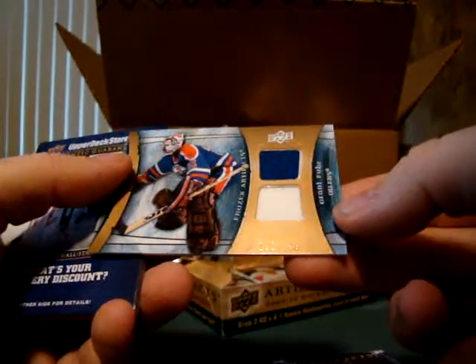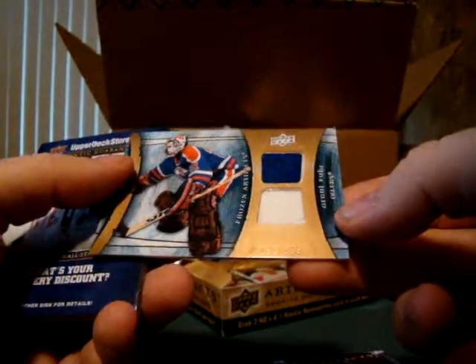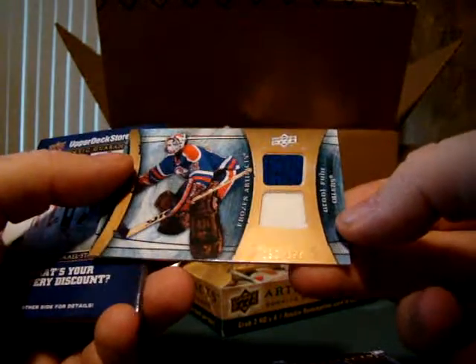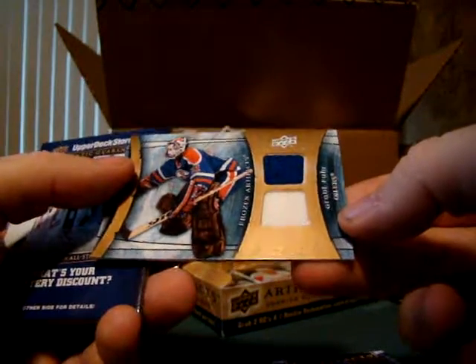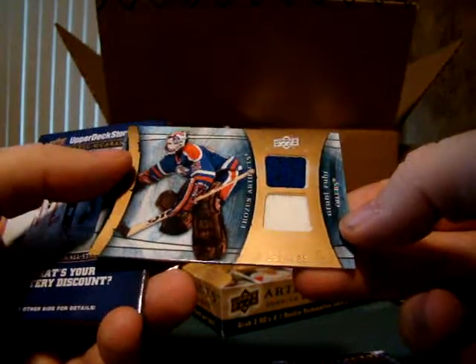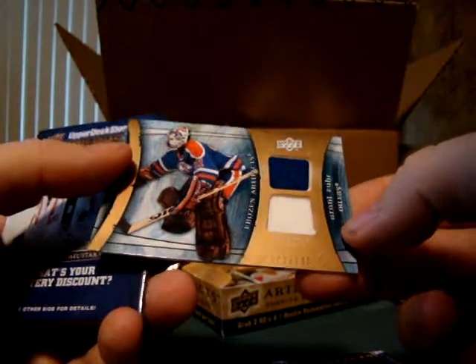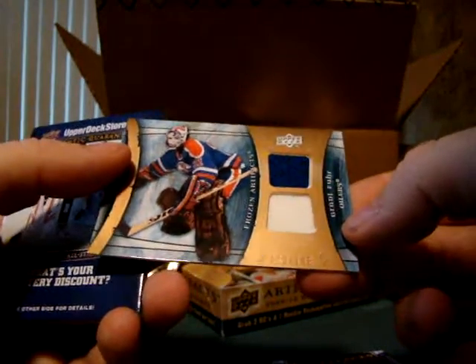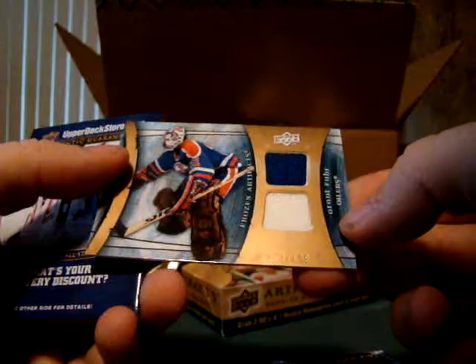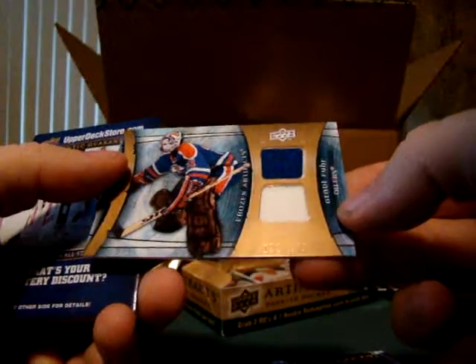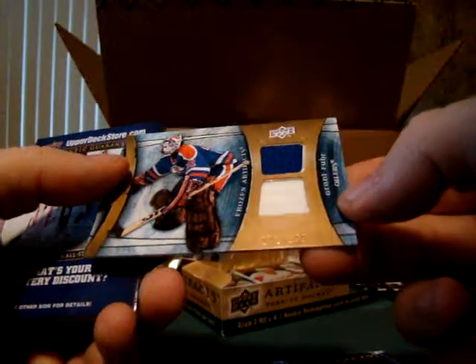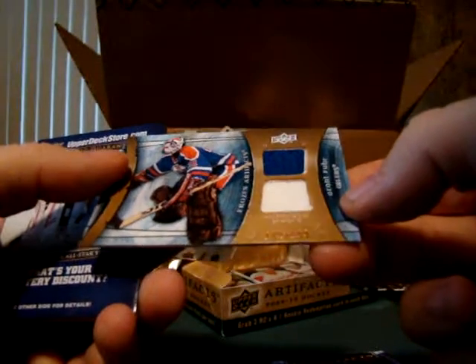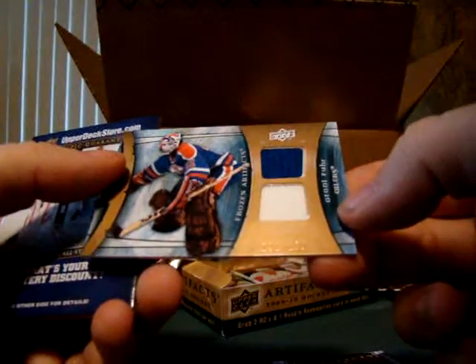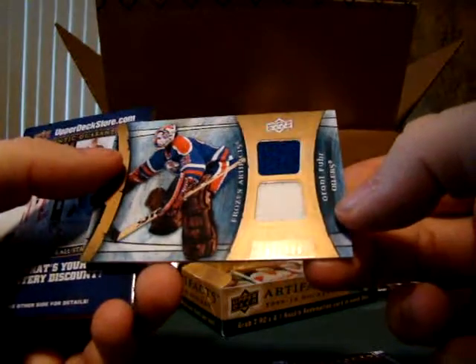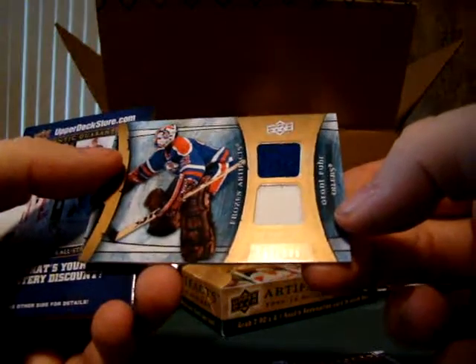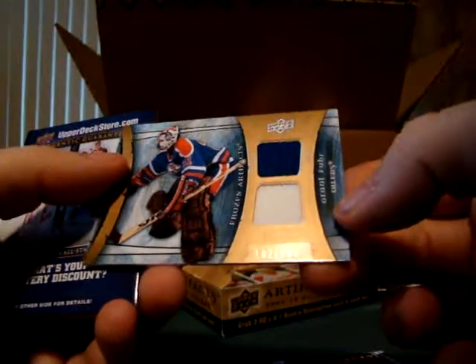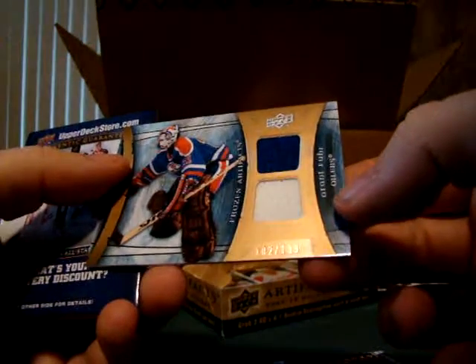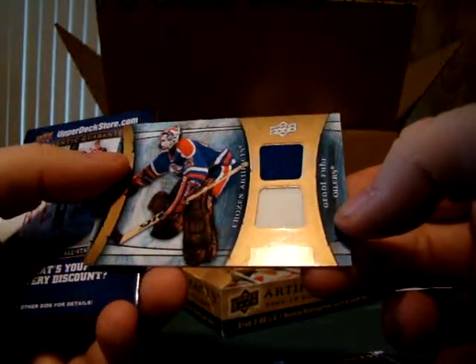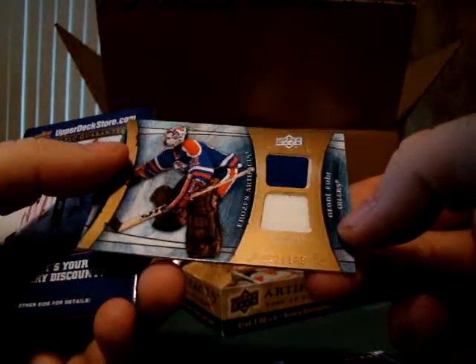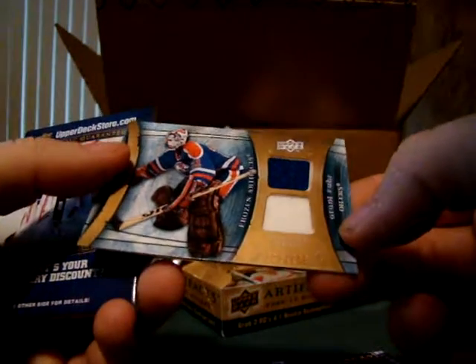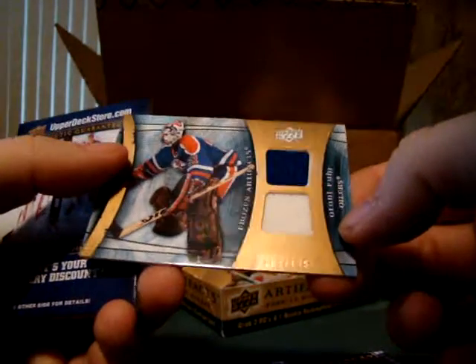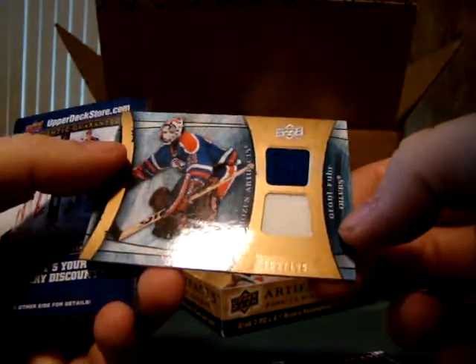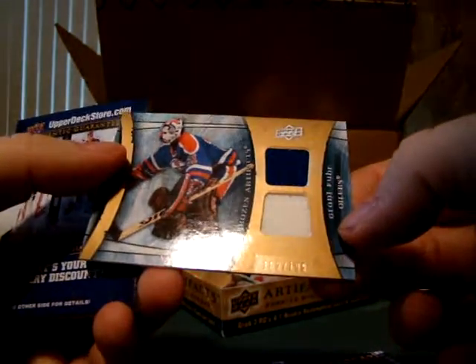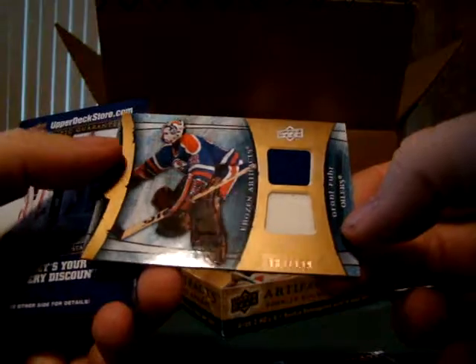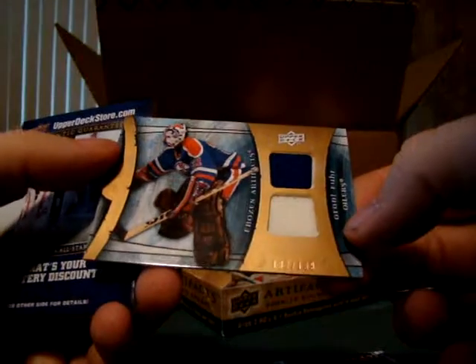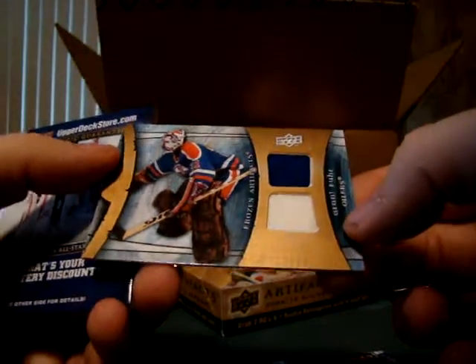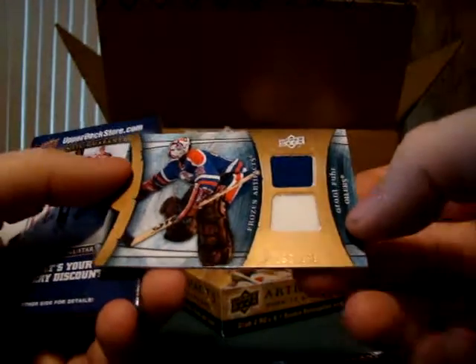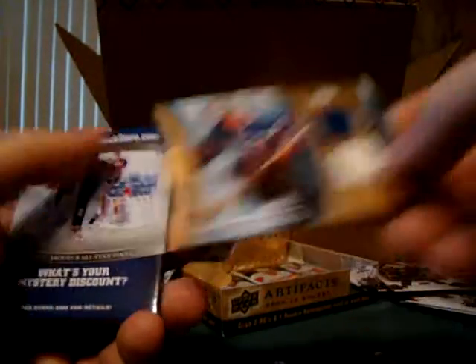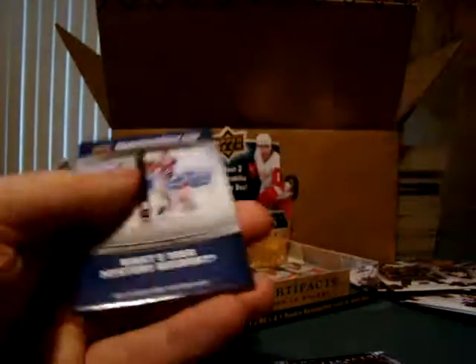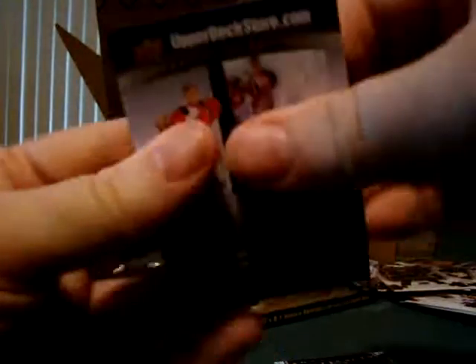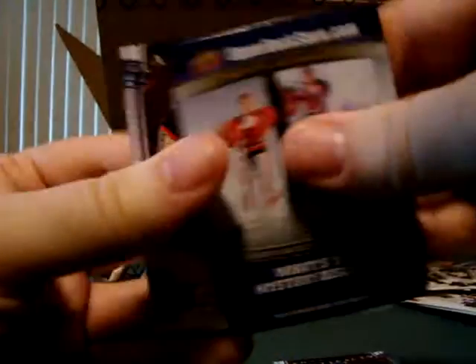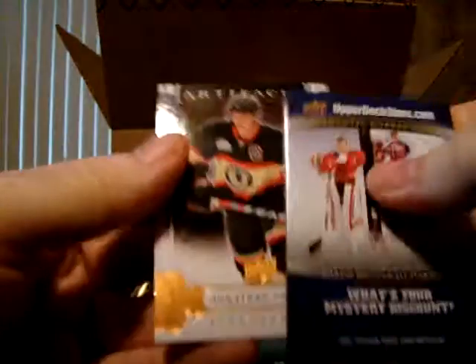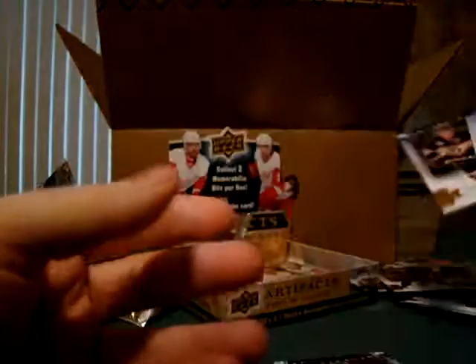Who is this? Grant Fuhr. Jersey Swatches, 182 out of 199. Nice blue swatch and a white swatch. Very nice.